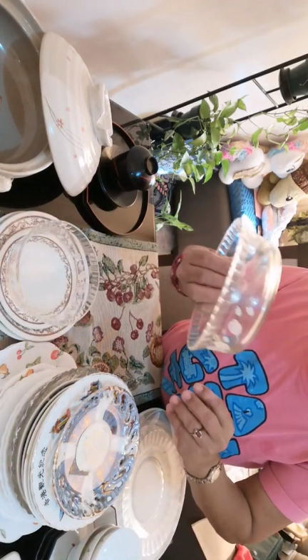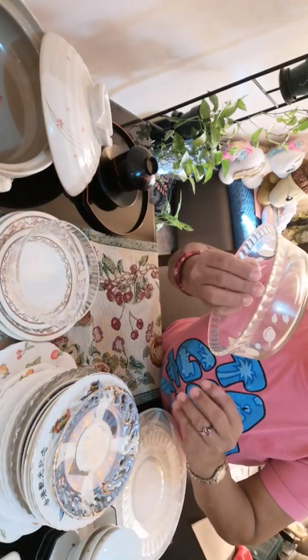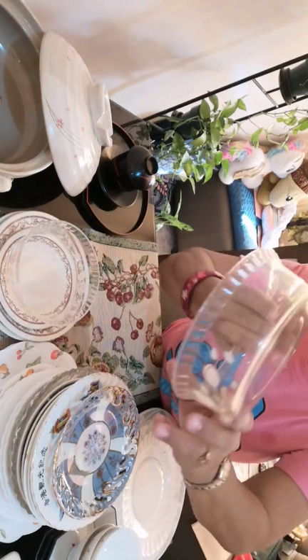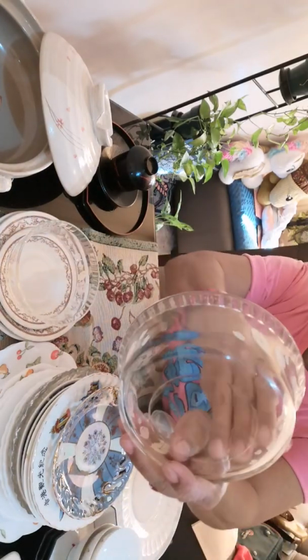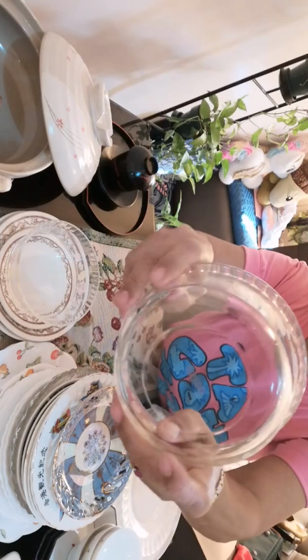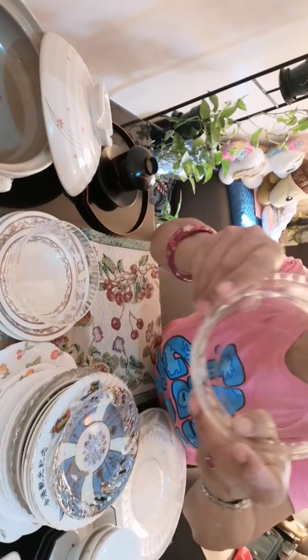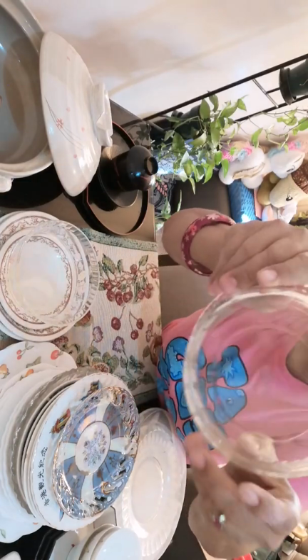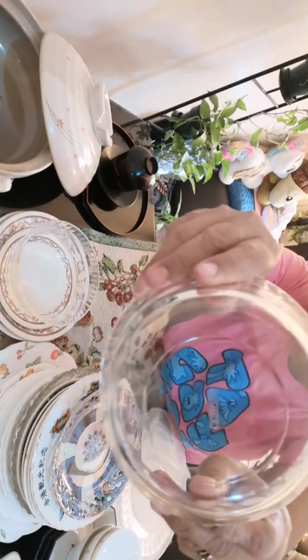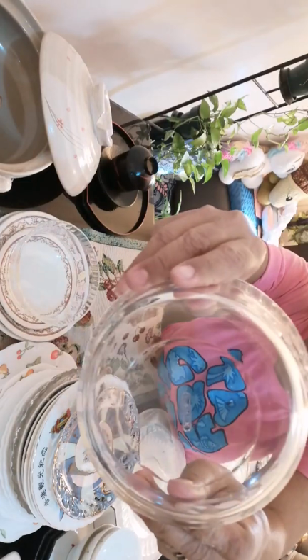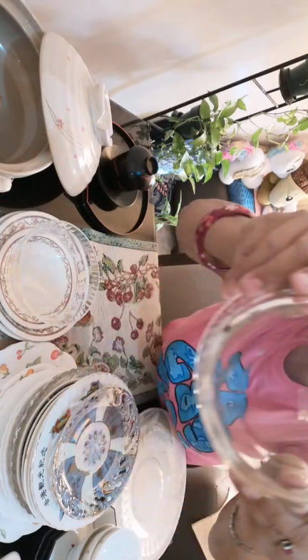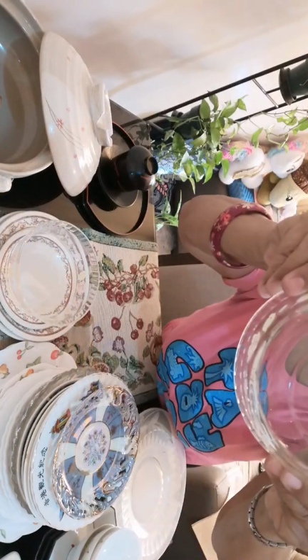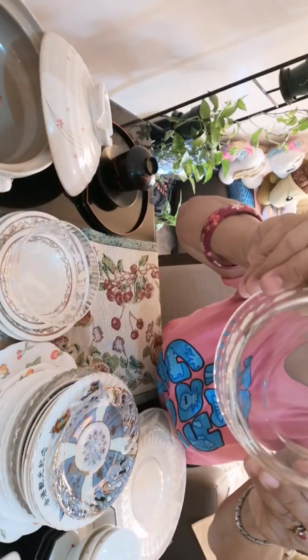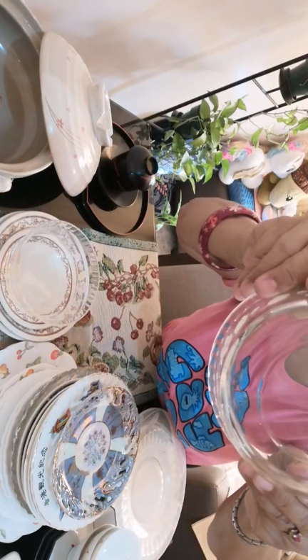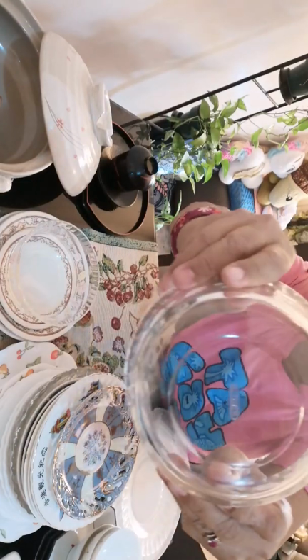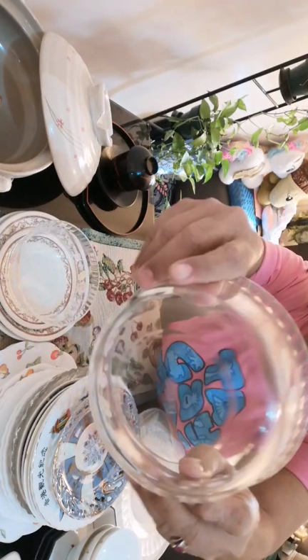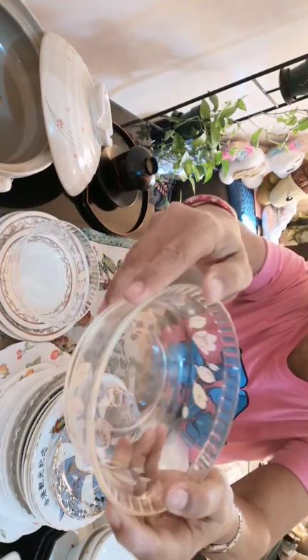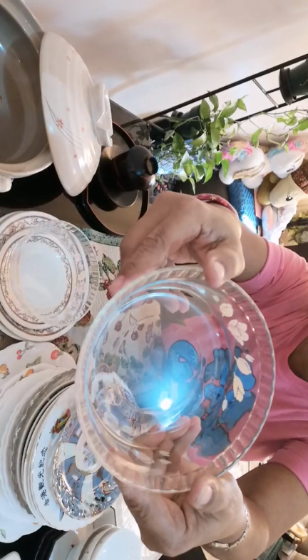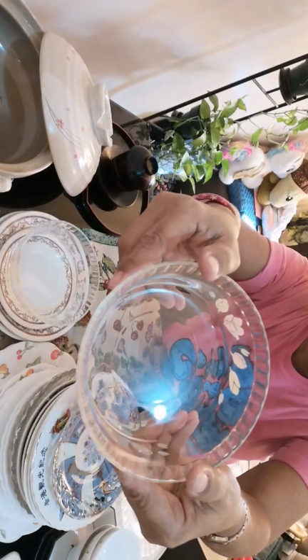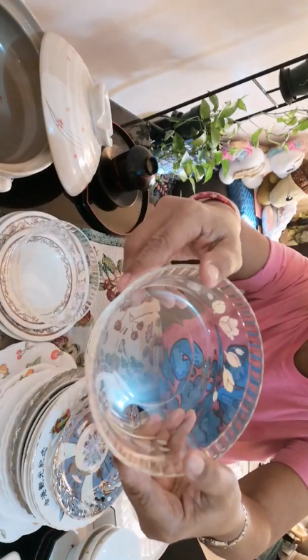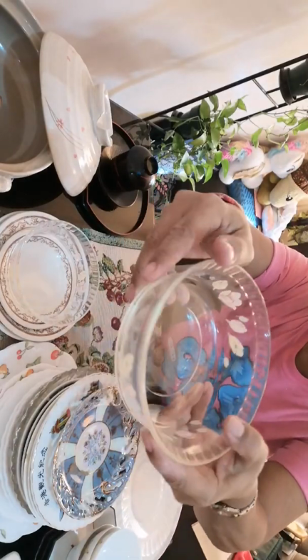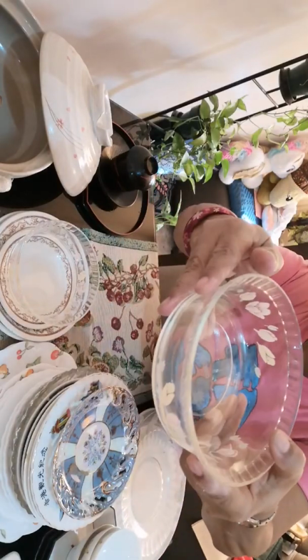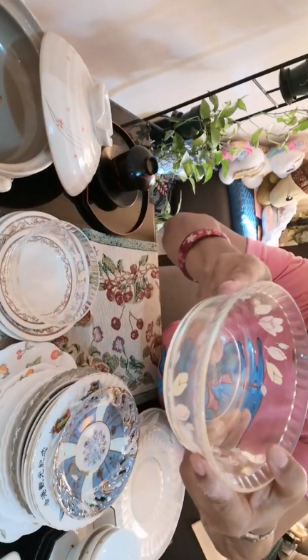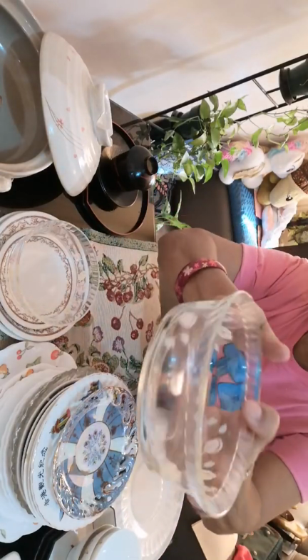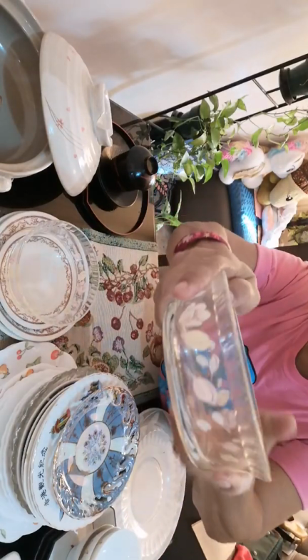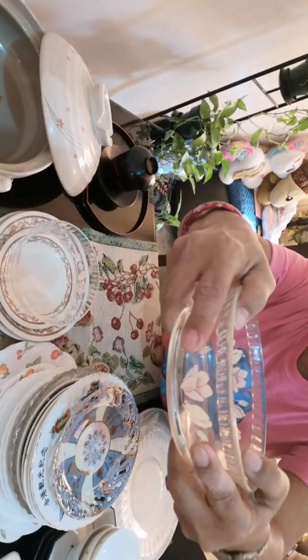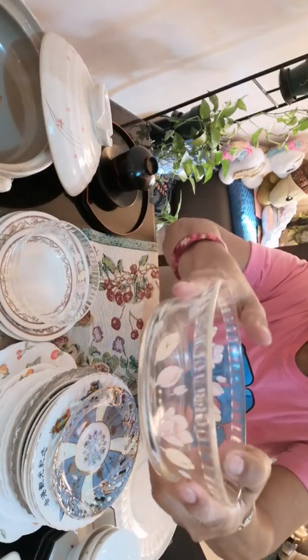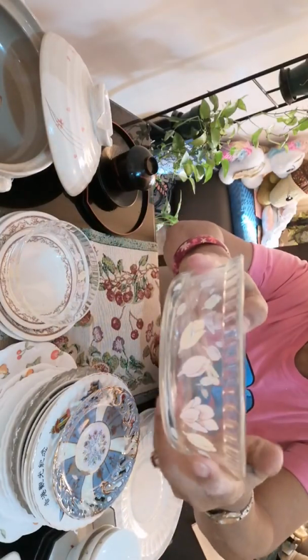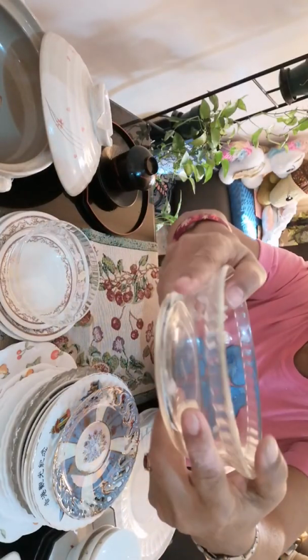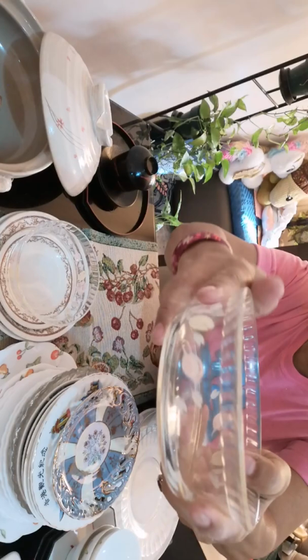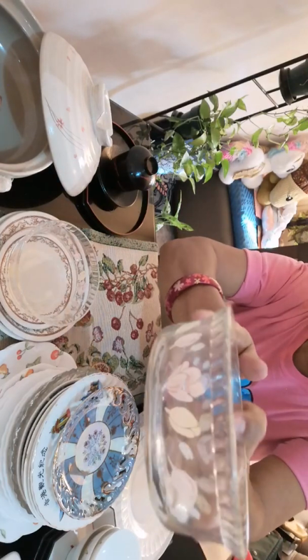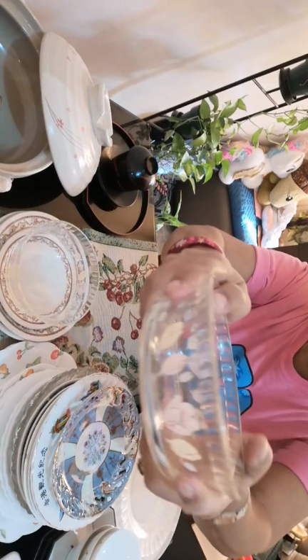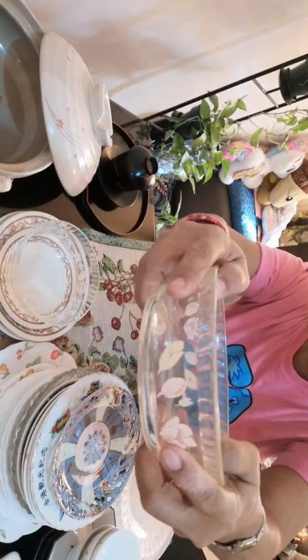And this one is Pyrex. It has nice flower decorations at the sides.